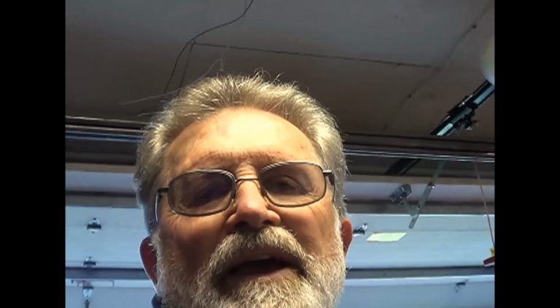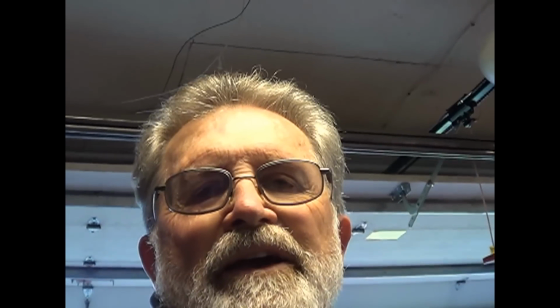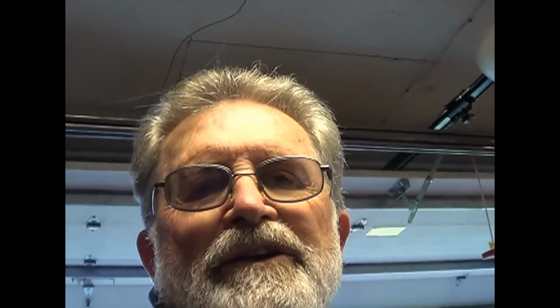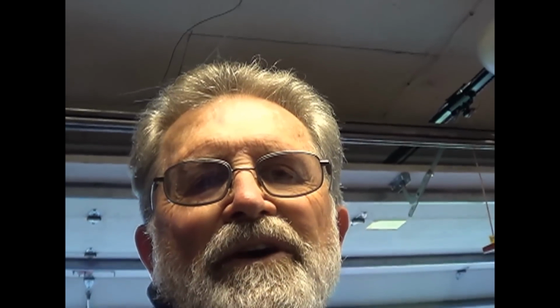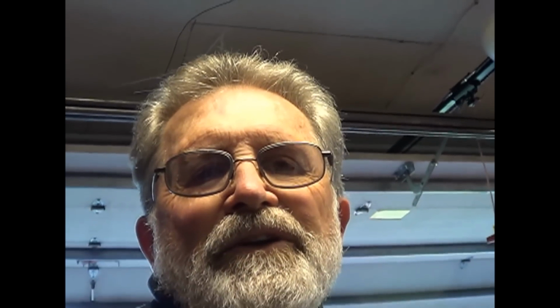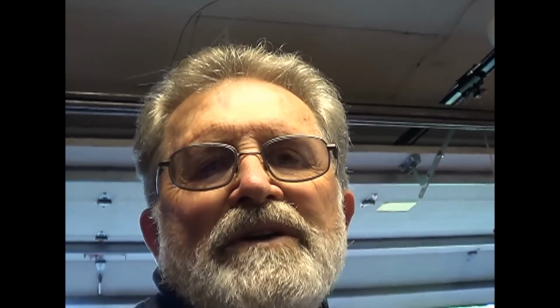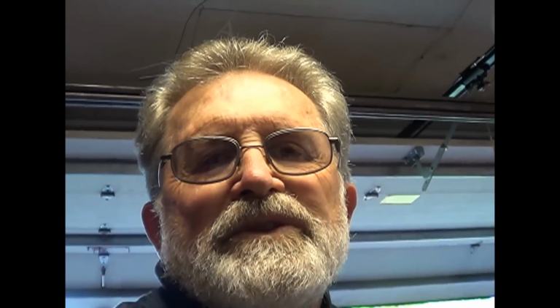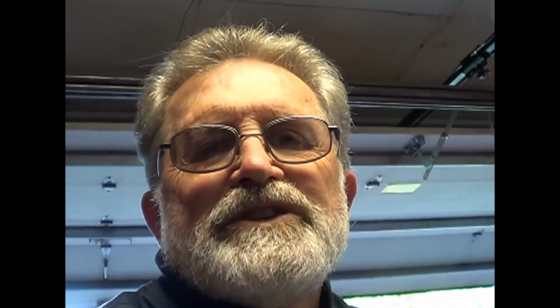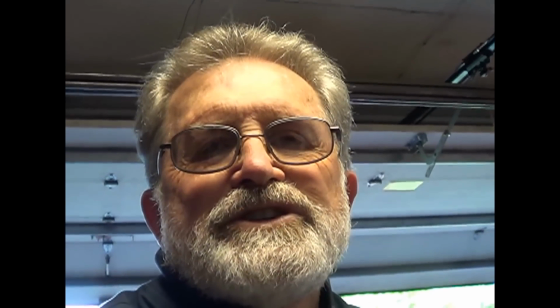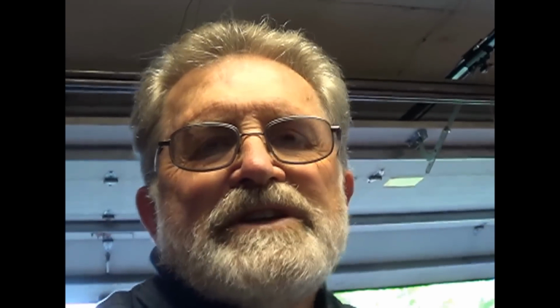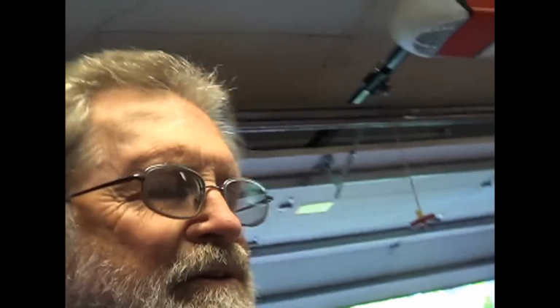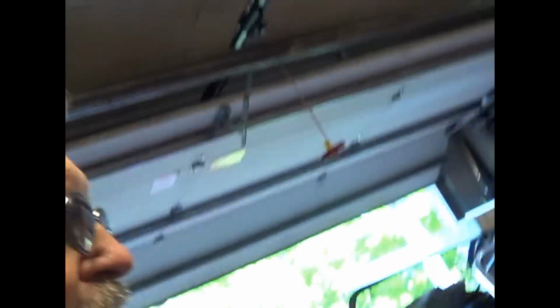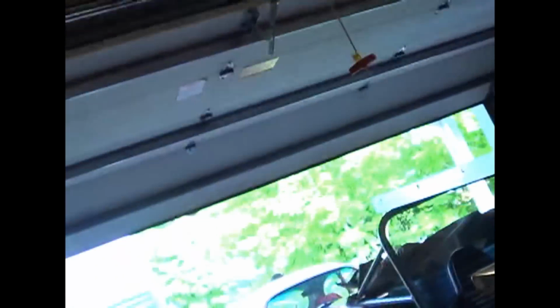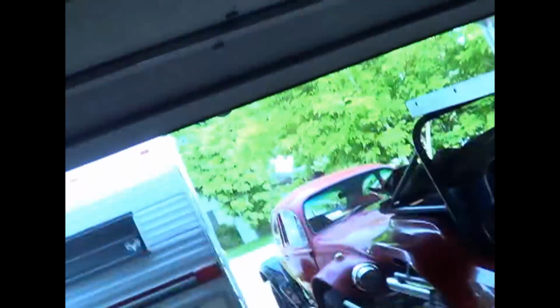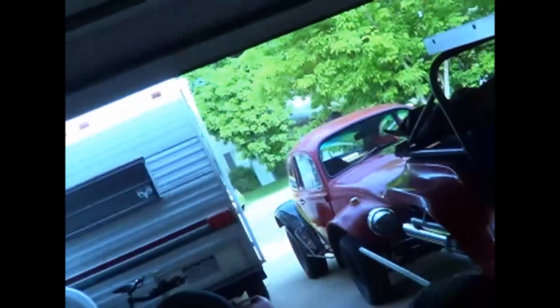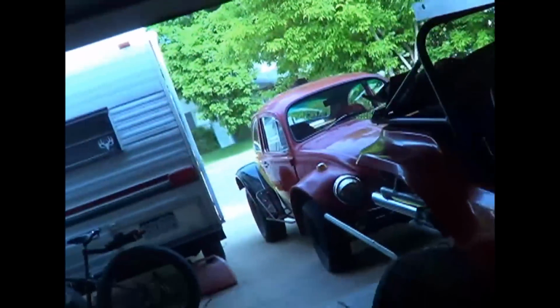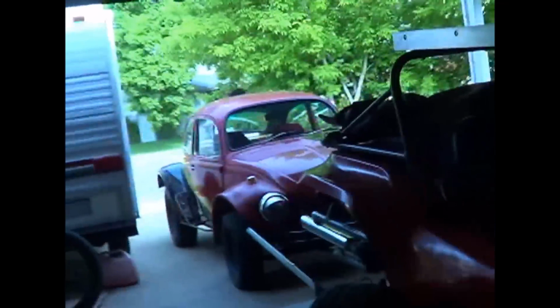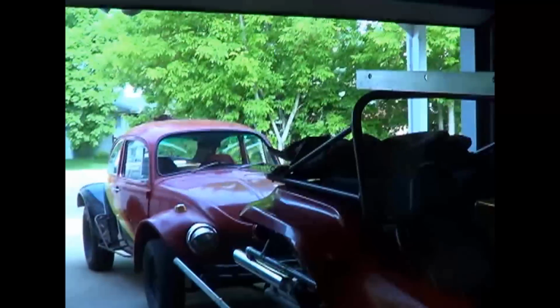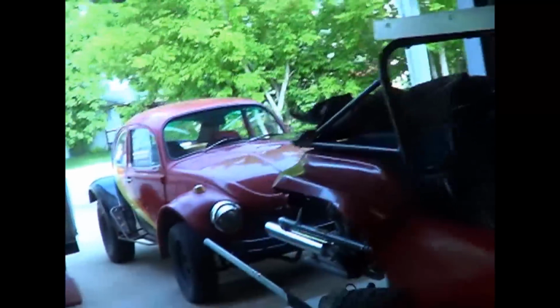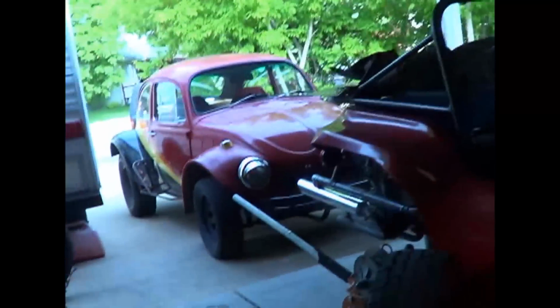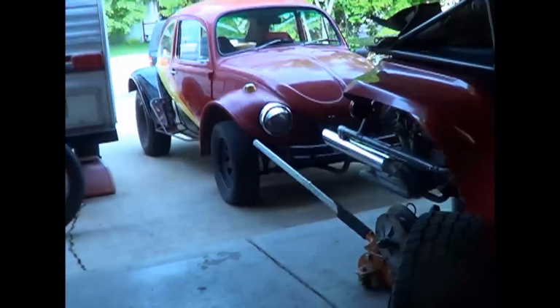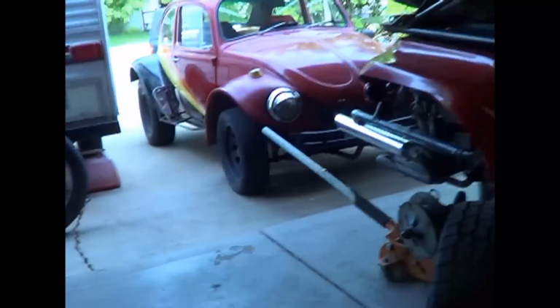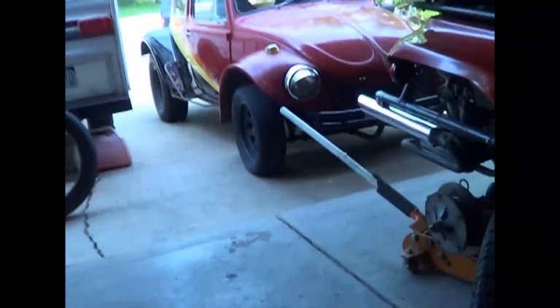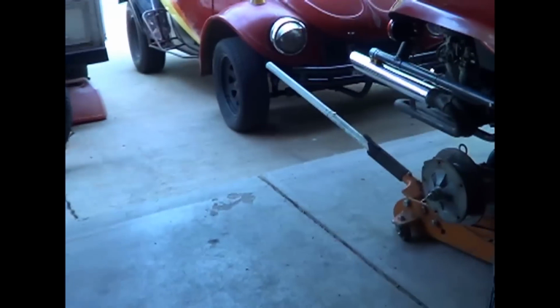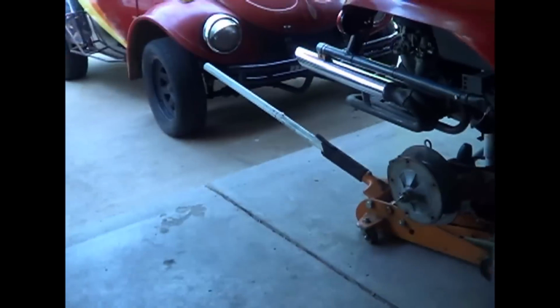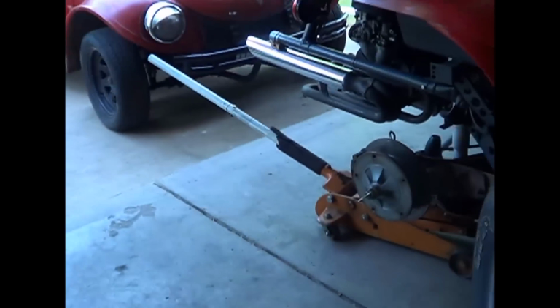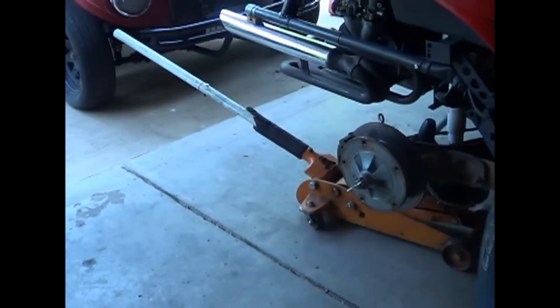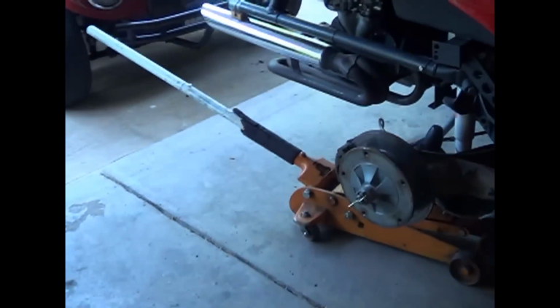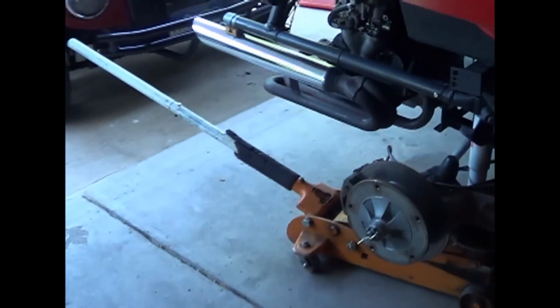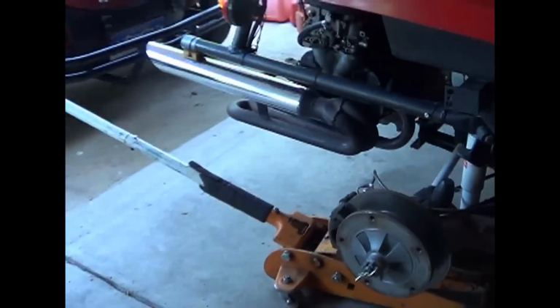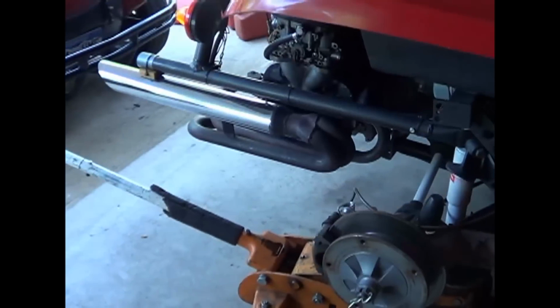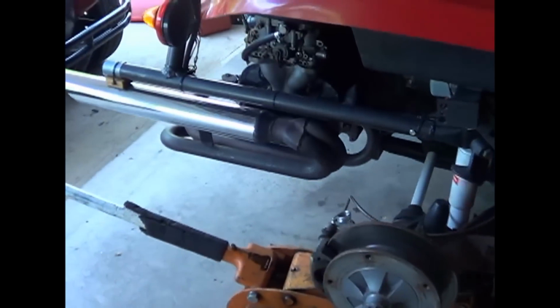Hey, you're out in the garage with Easy Jeezy. I have a situation with my emergency brakes I'd like to make some folks aware of.